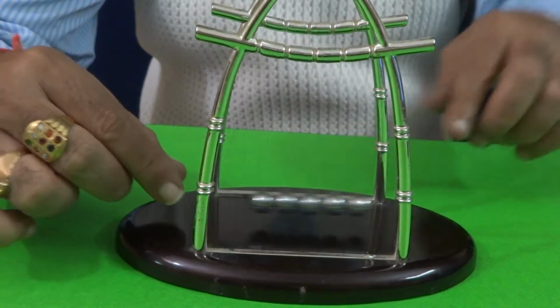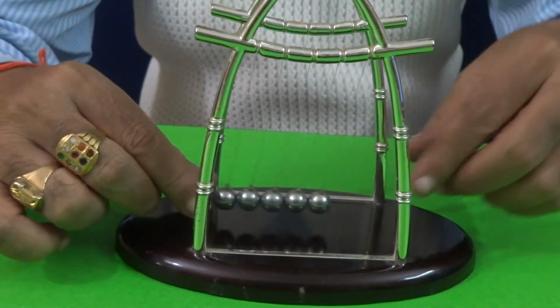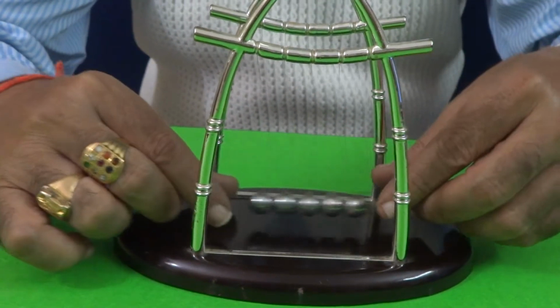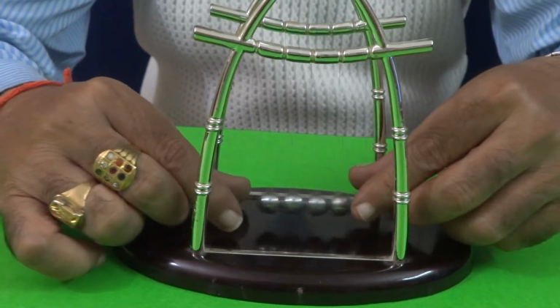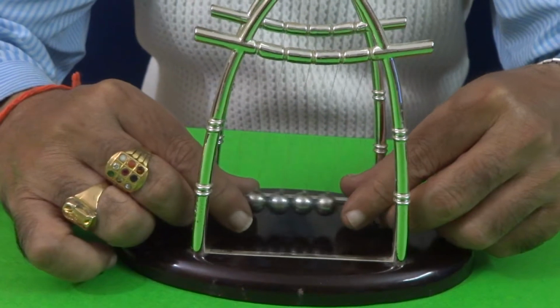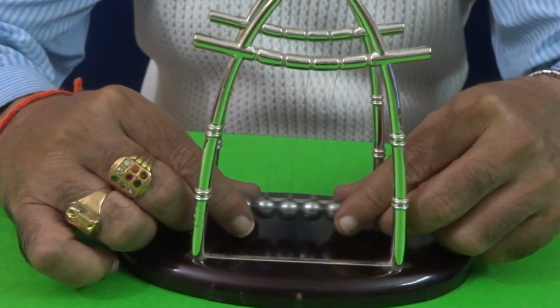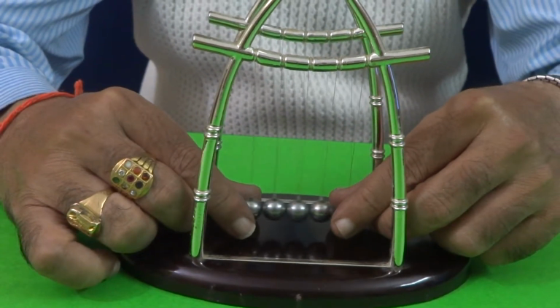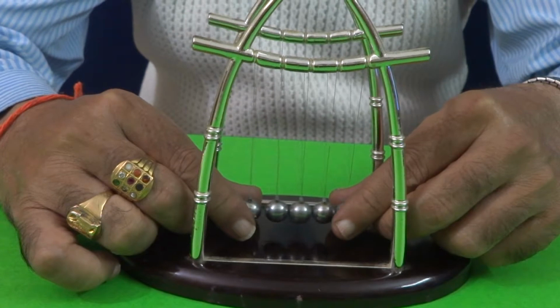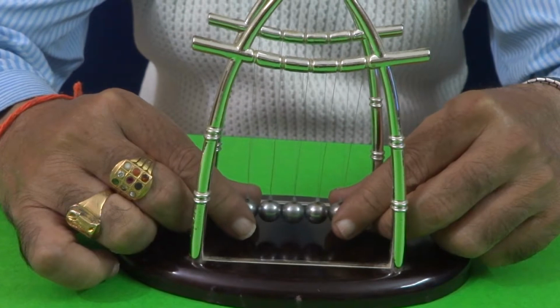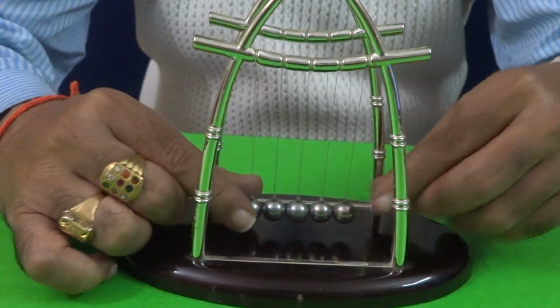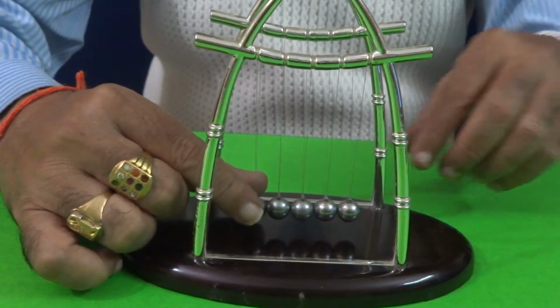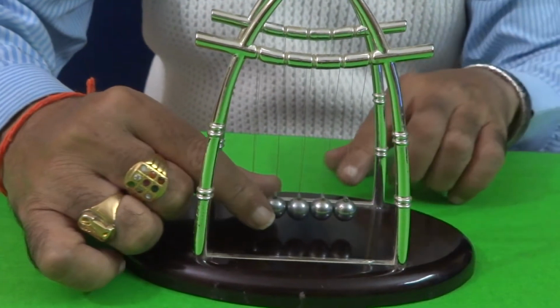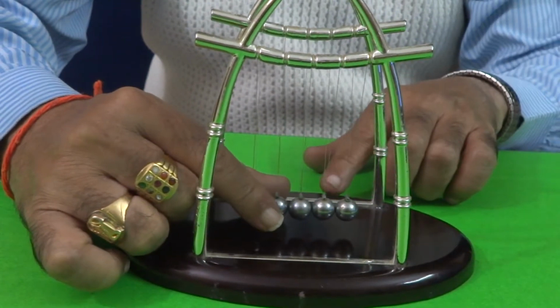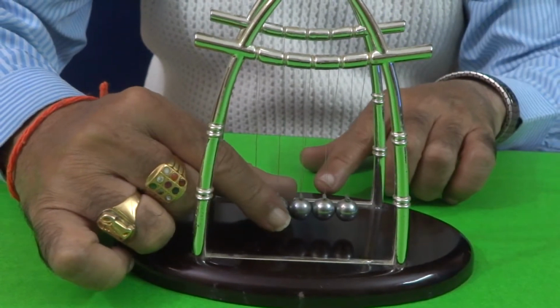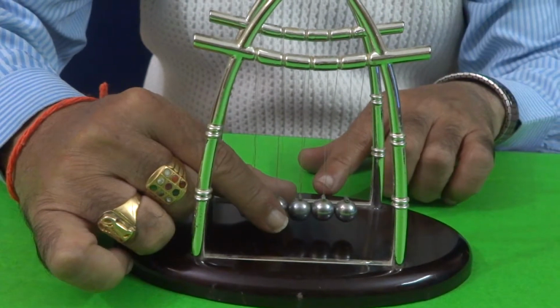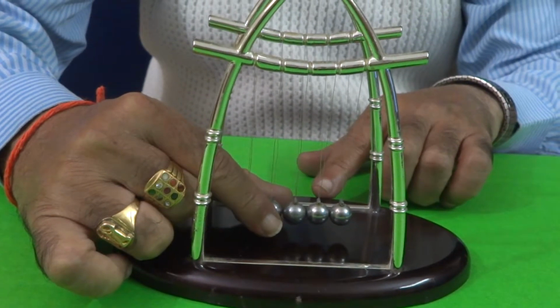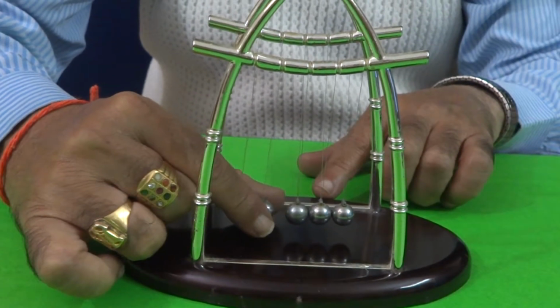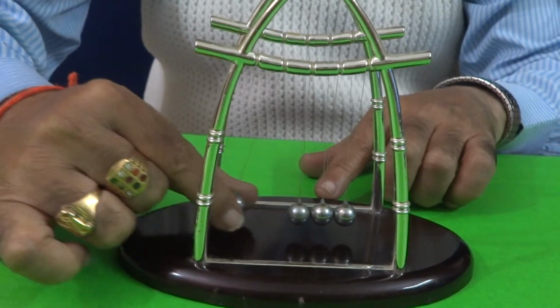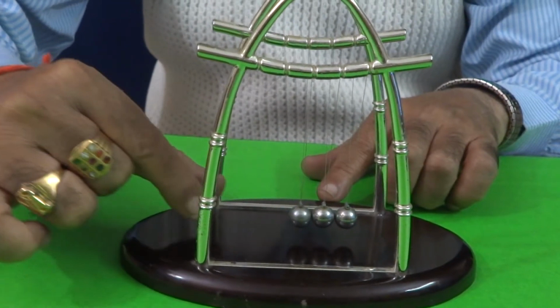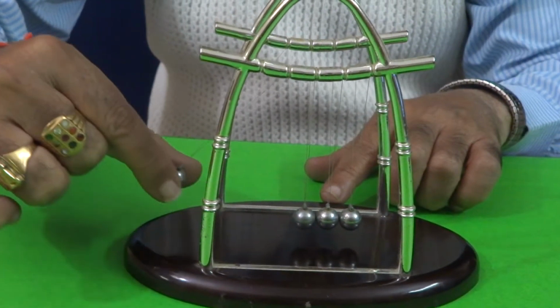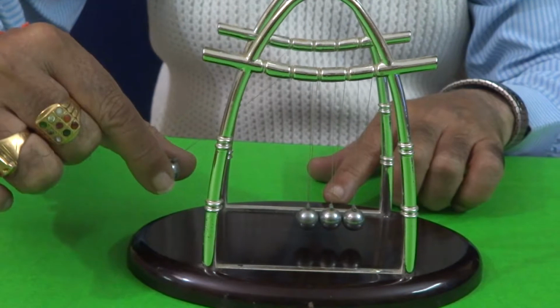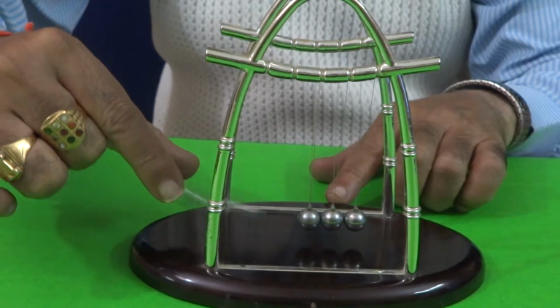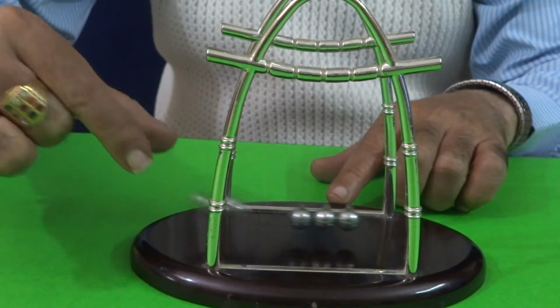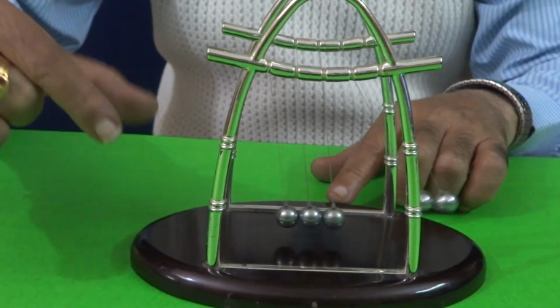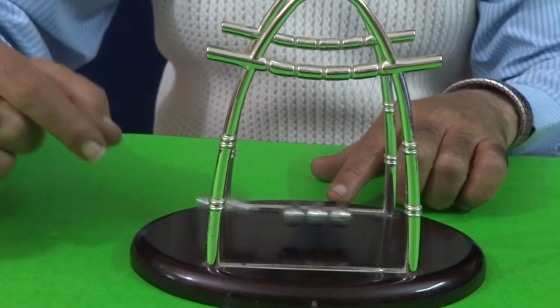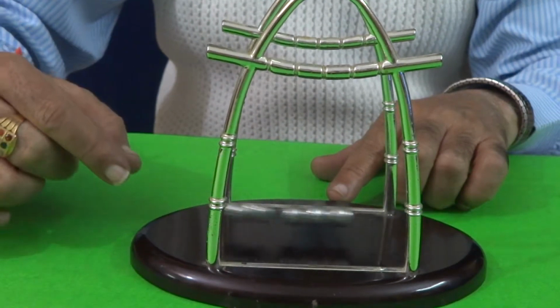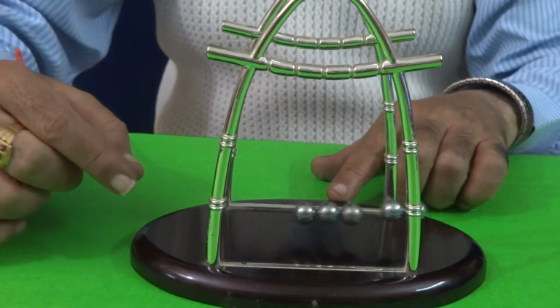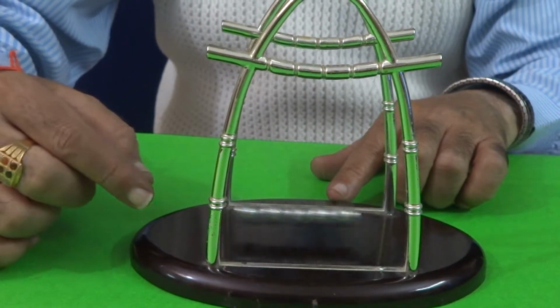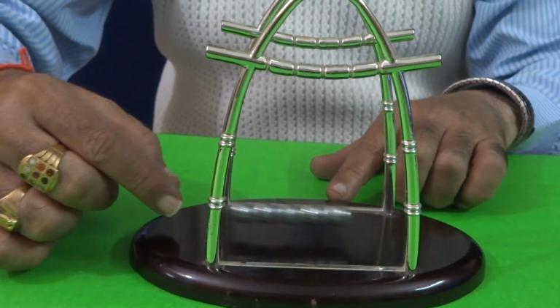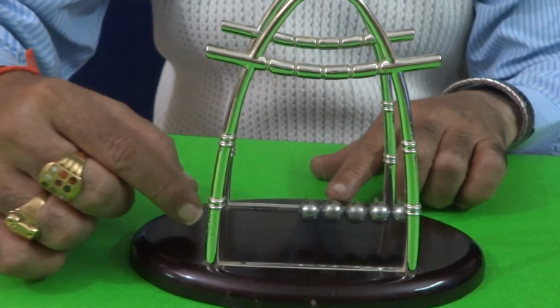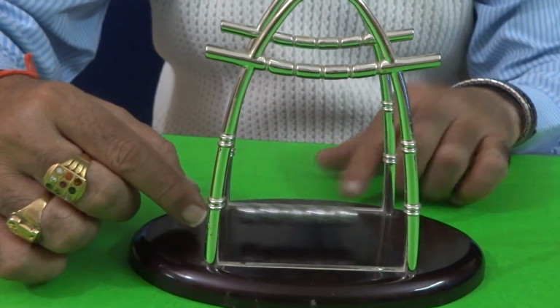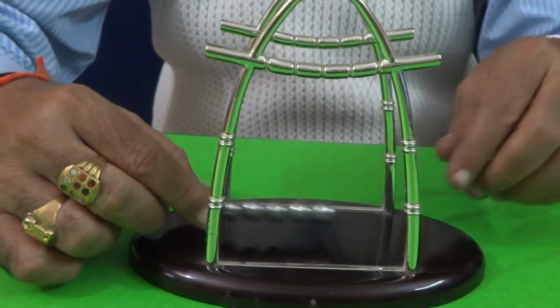Now let me do with 2 balls. 2 balls are raised on the other hand.